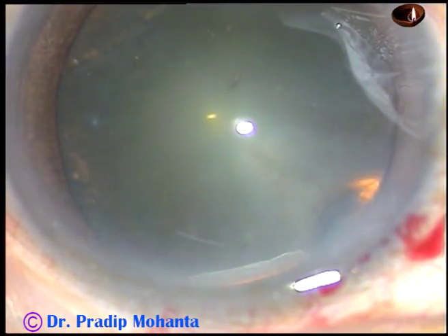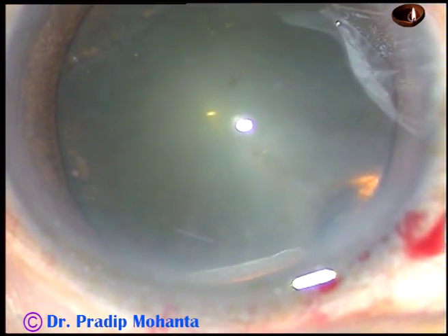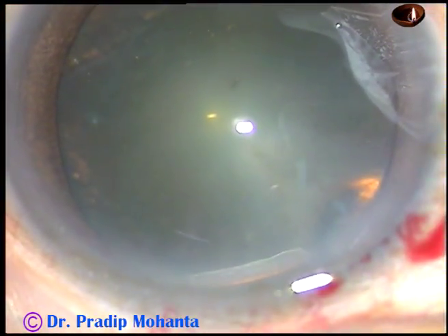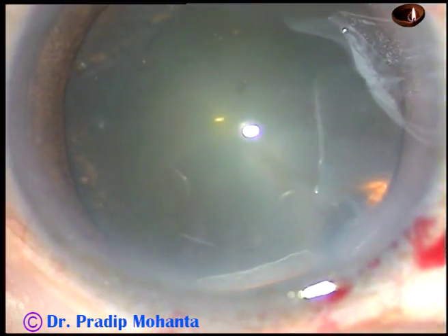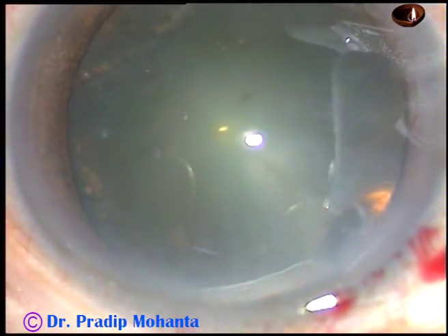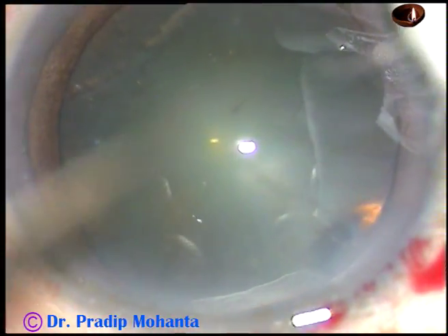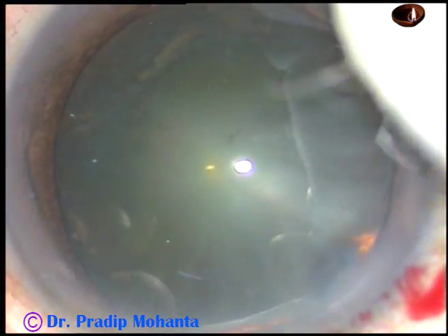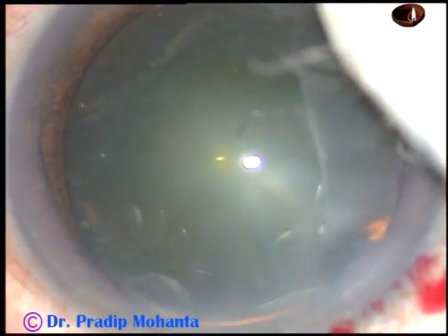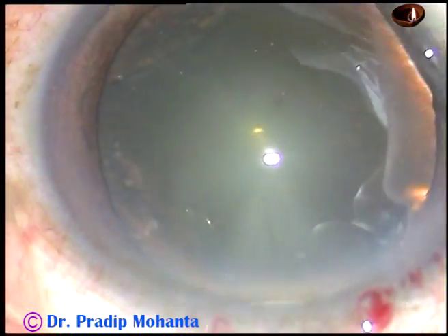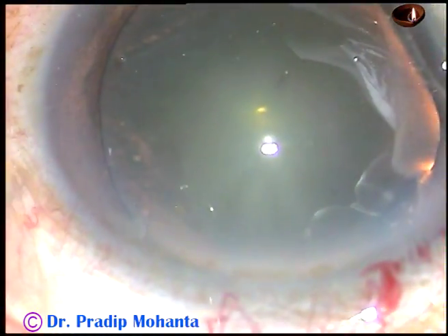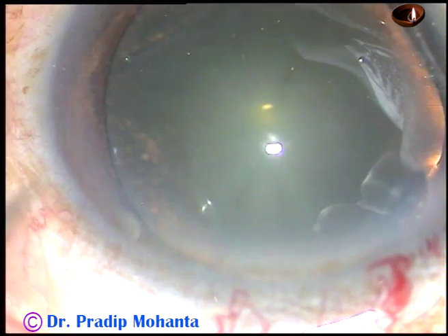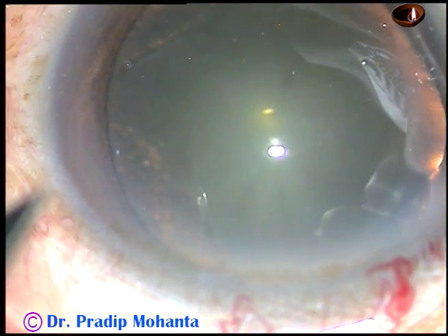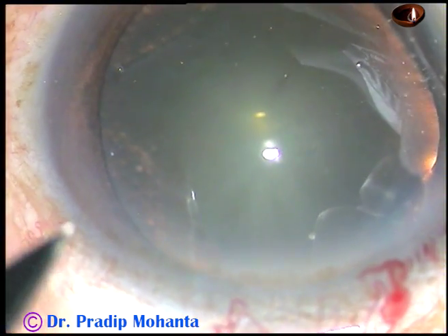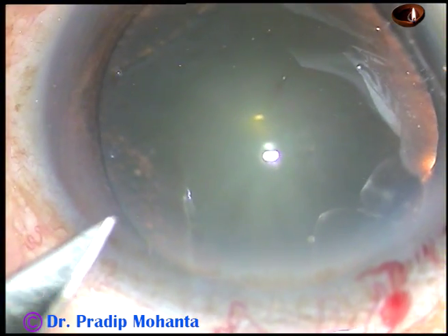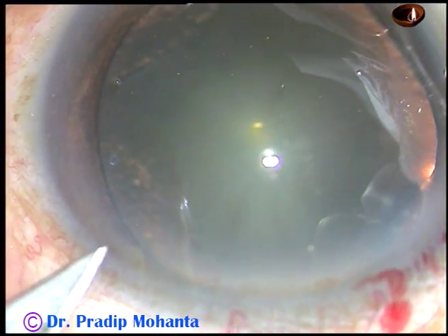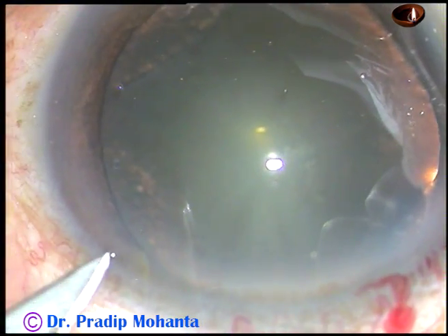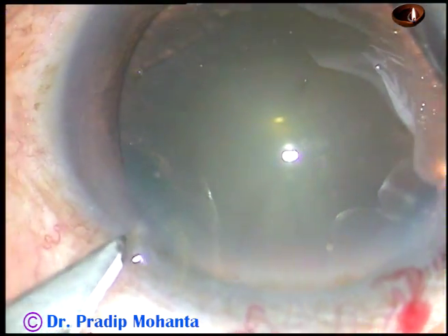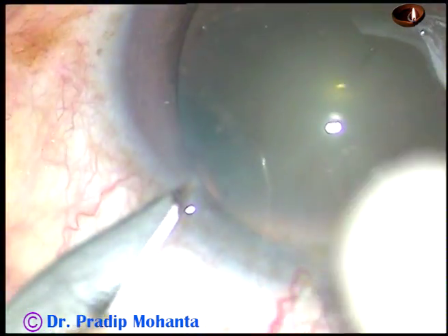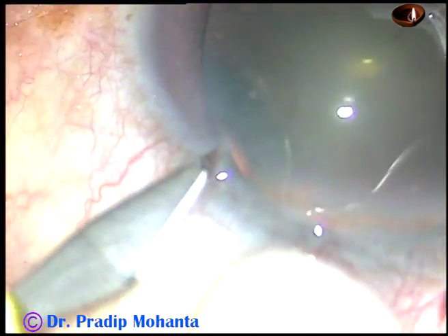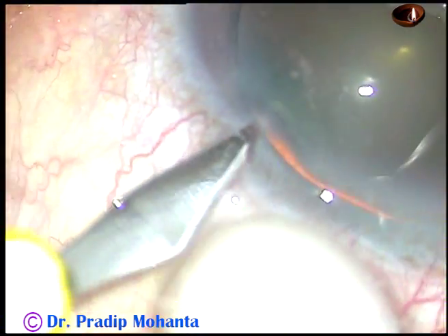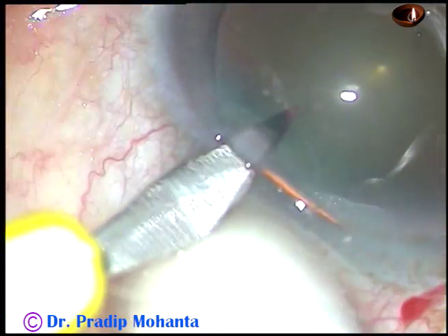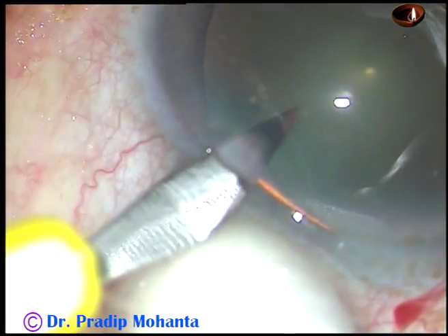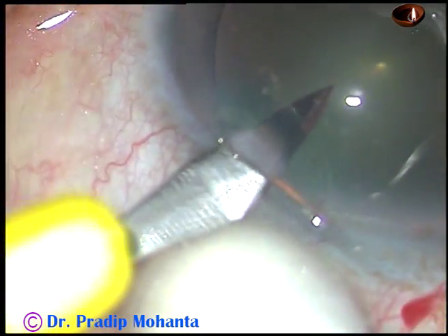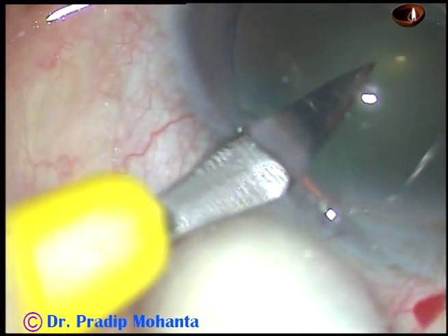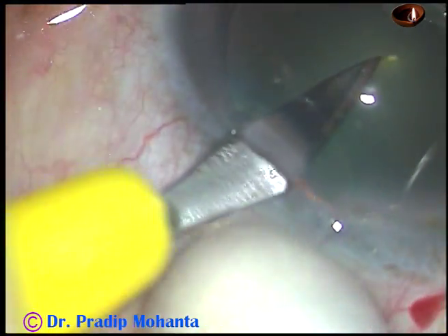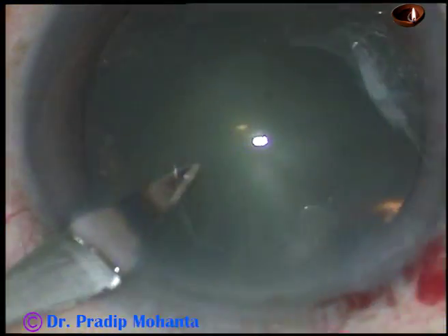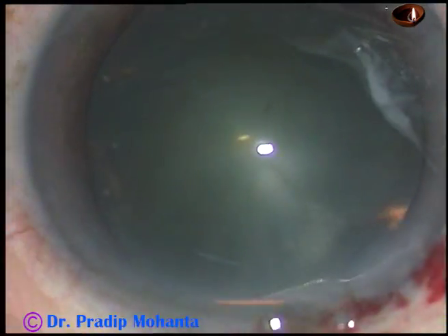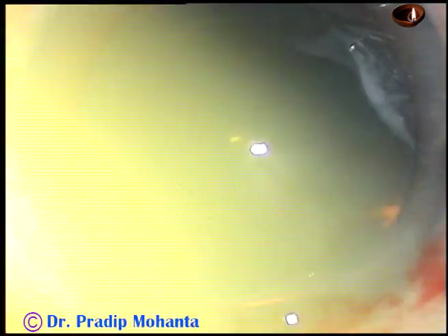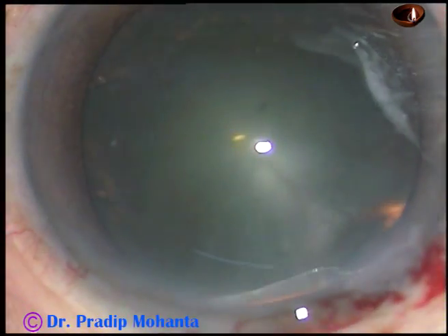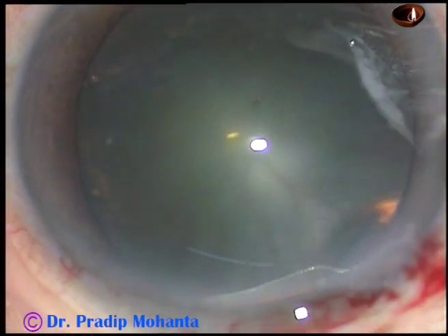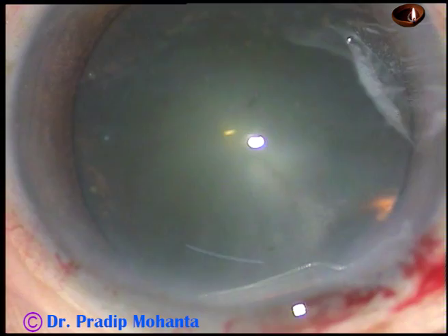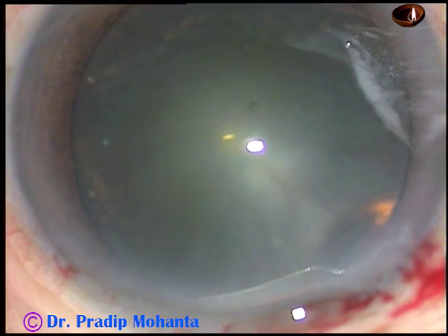One side port — only one side port is being made in this case, on the left side of the main incision.